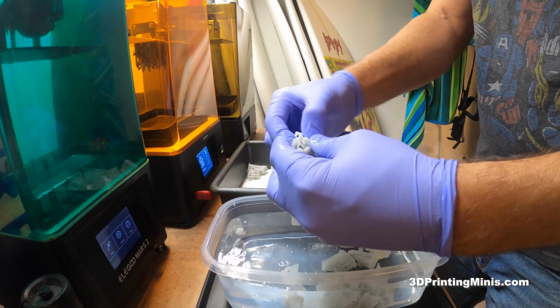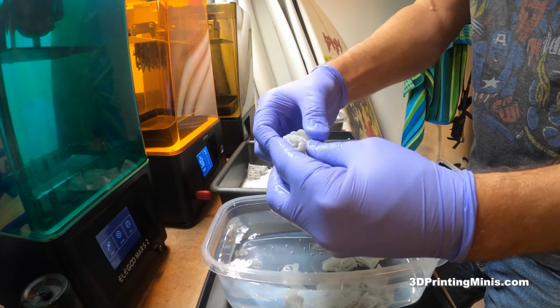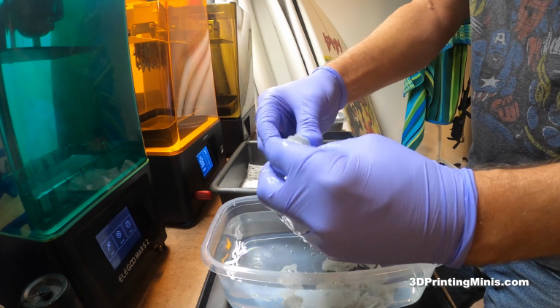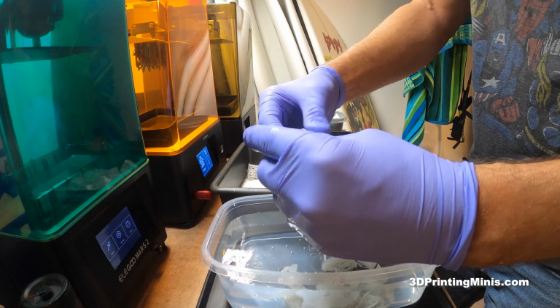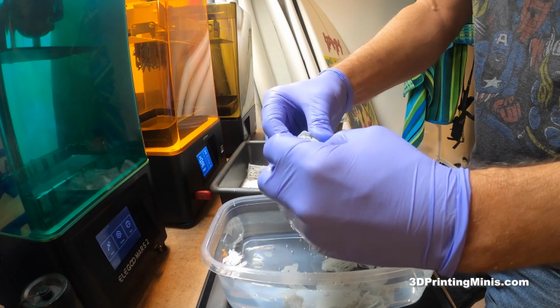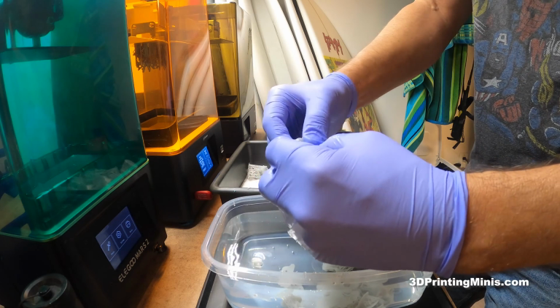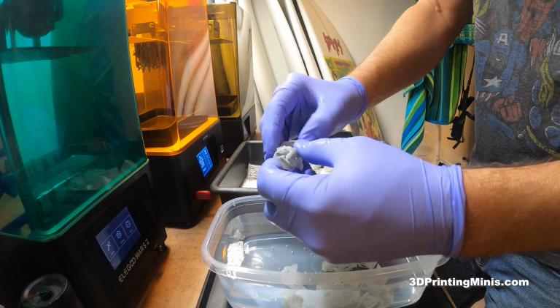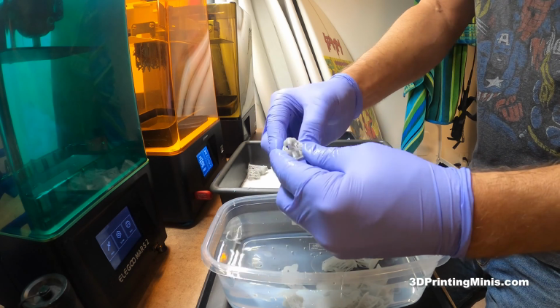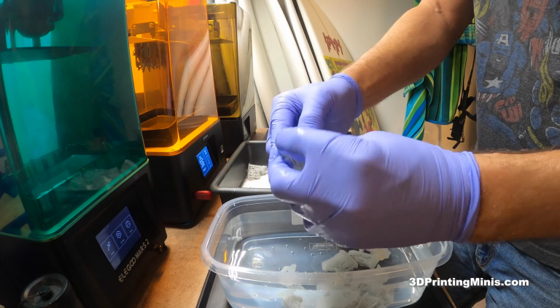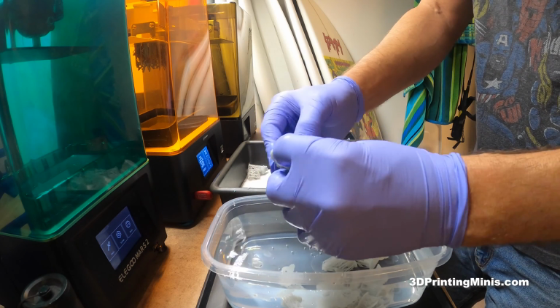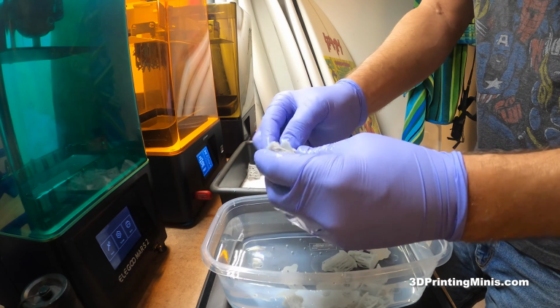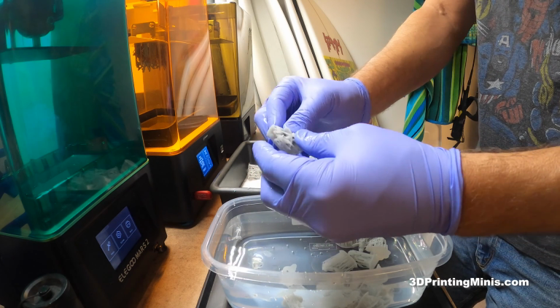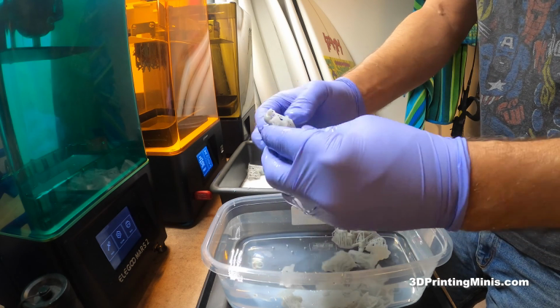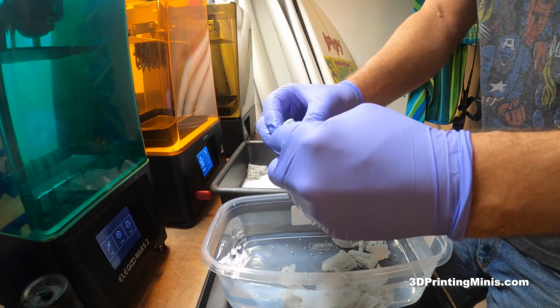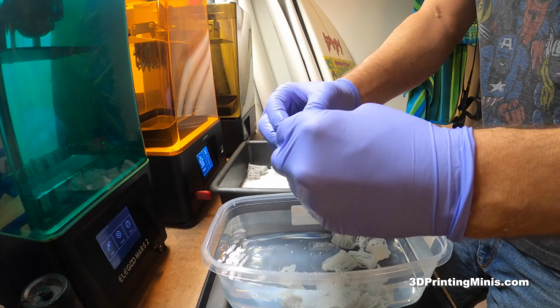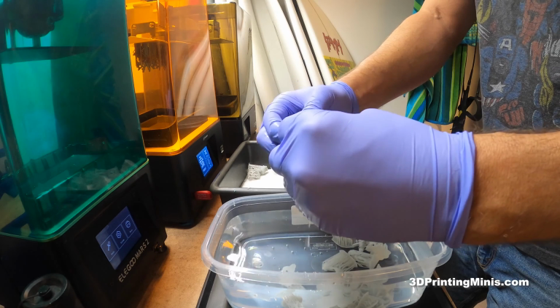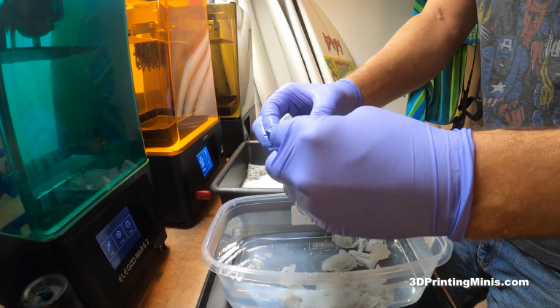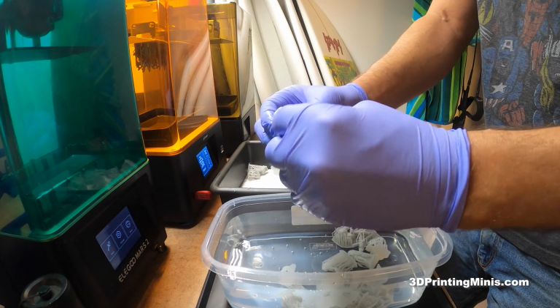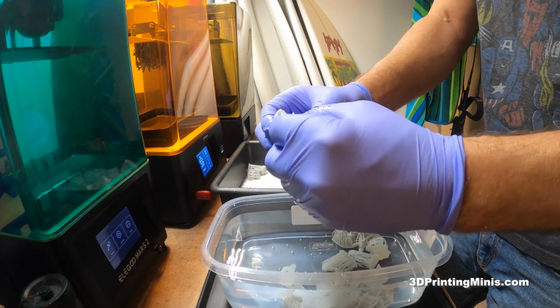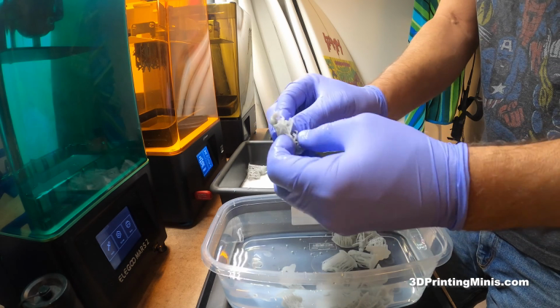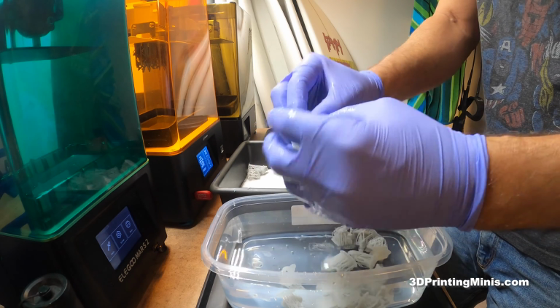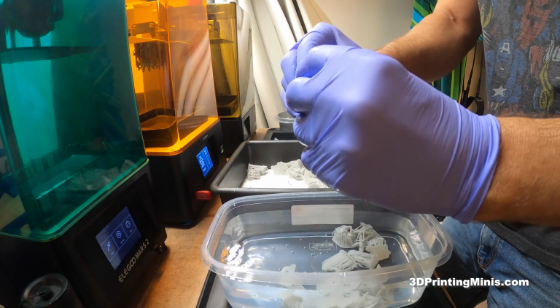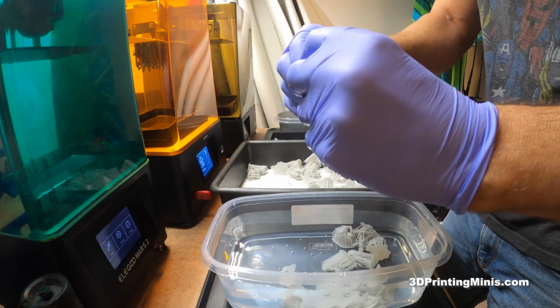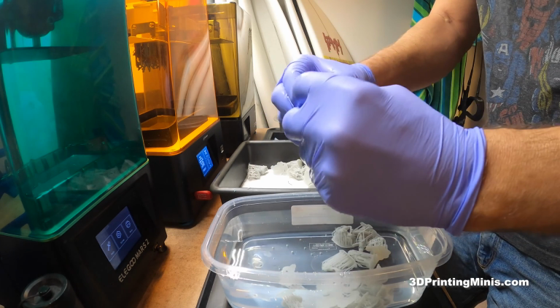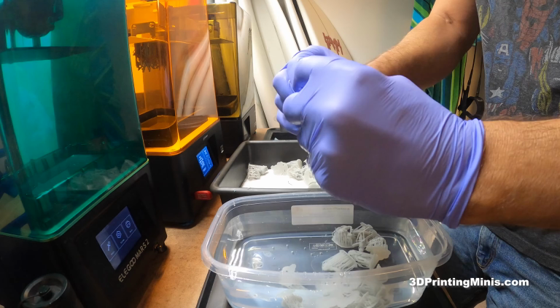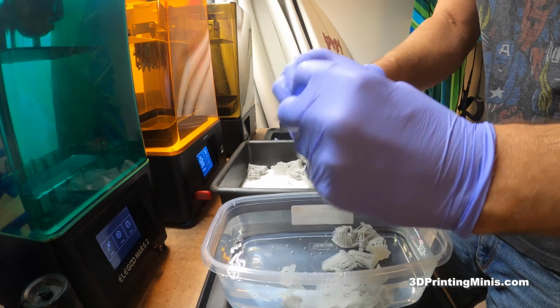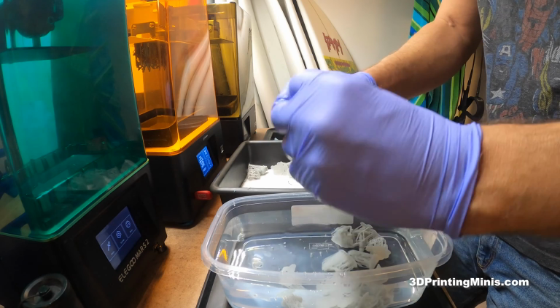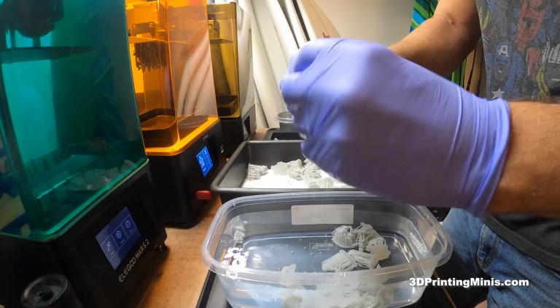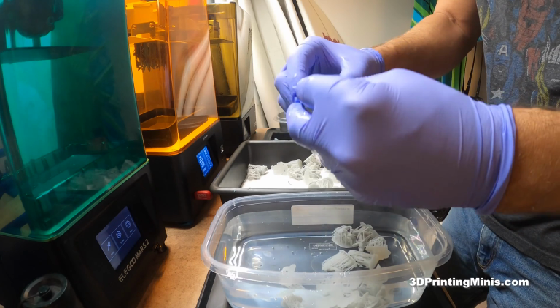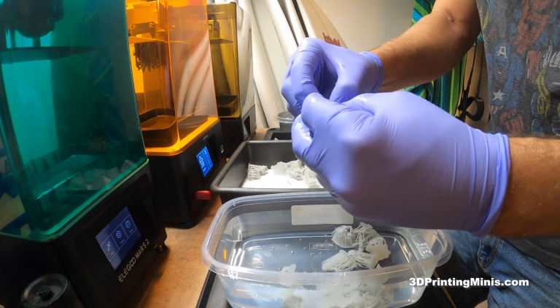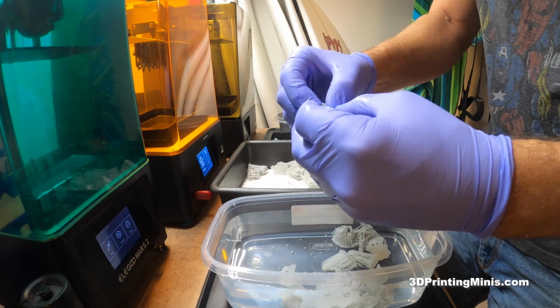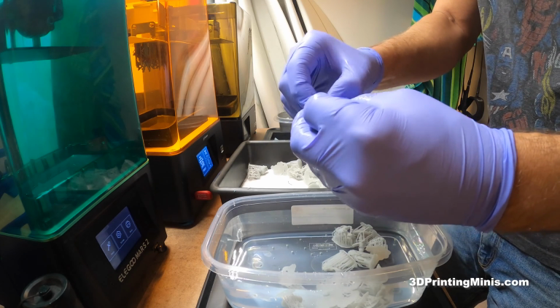Look at this — they just peel. All I'm doing is just rolling the guys right out of the supports. I'm not pulling too hard. This one has kind of tricky supports — it wasn't the best support job.